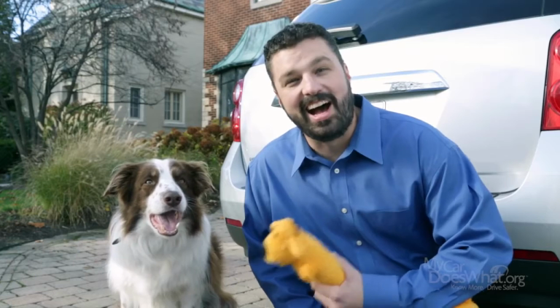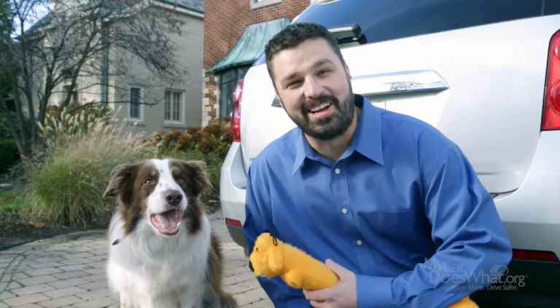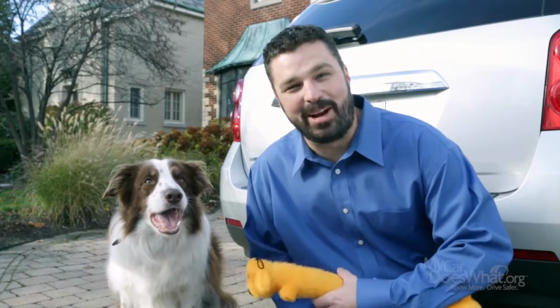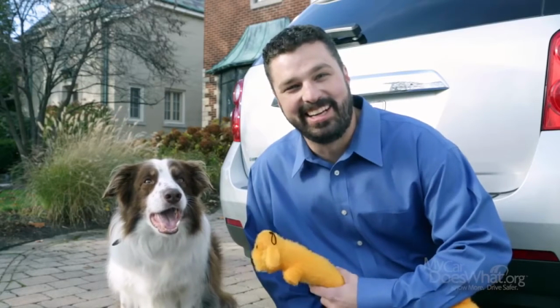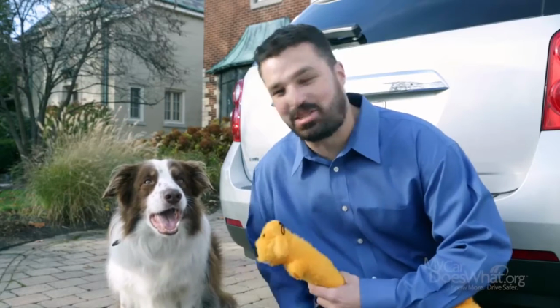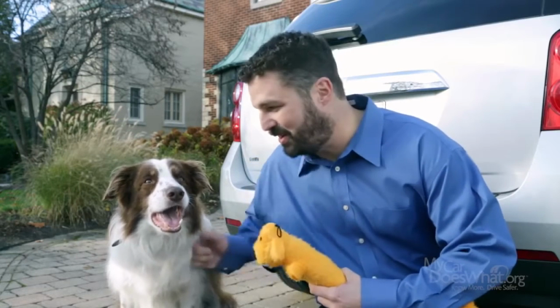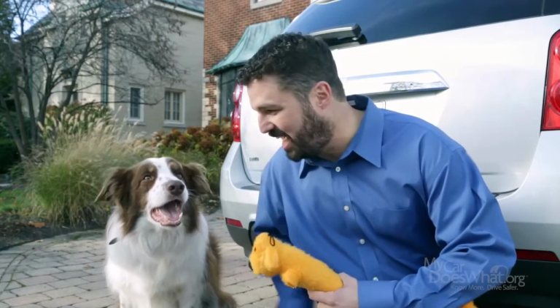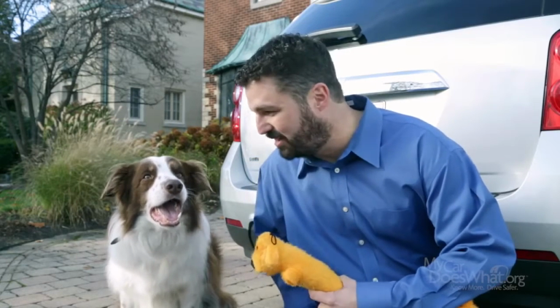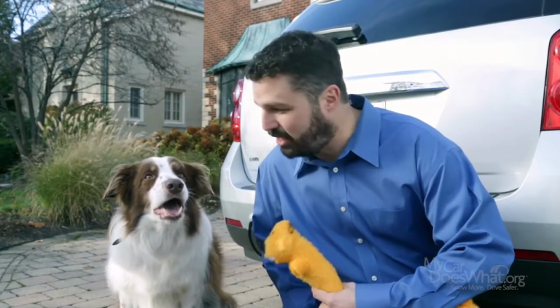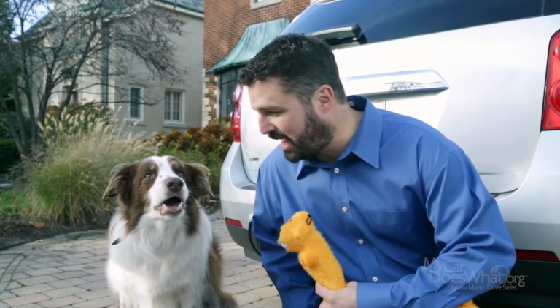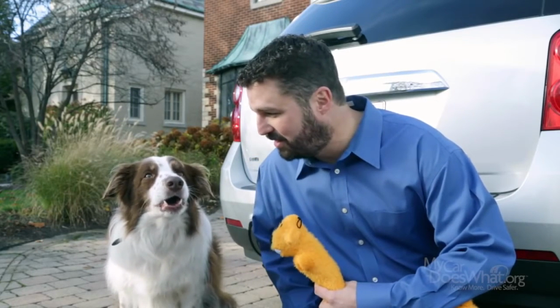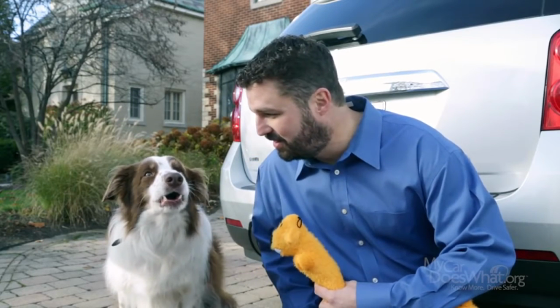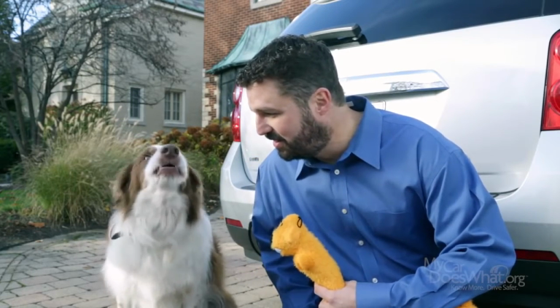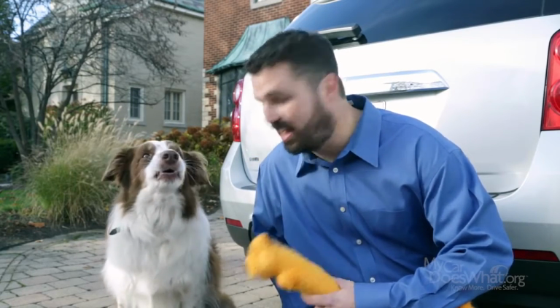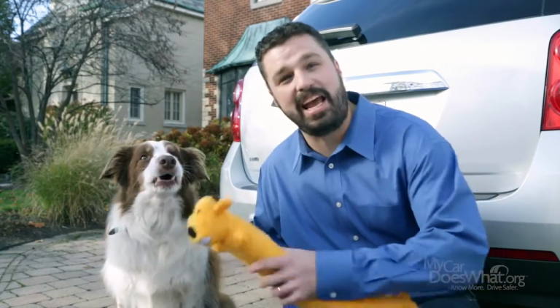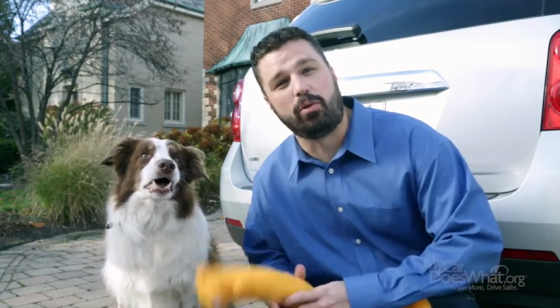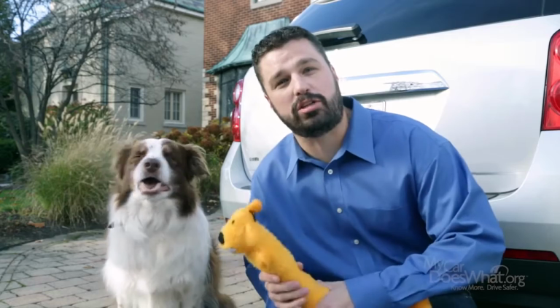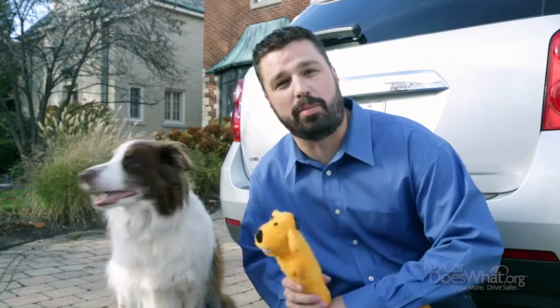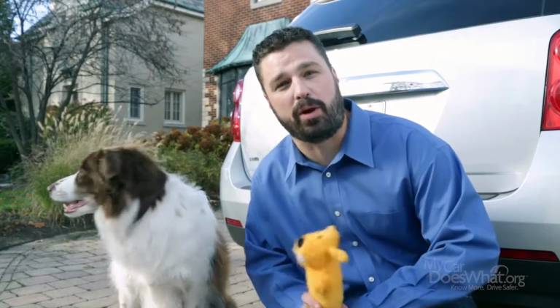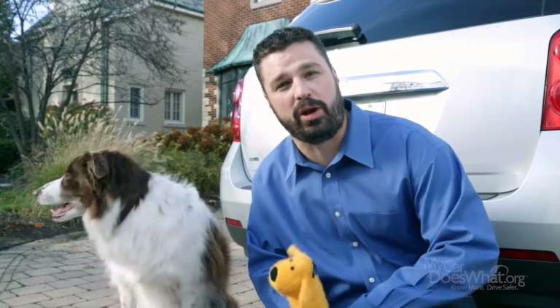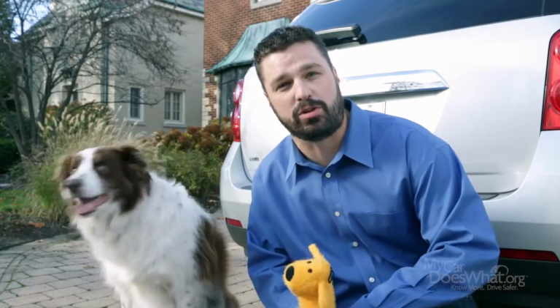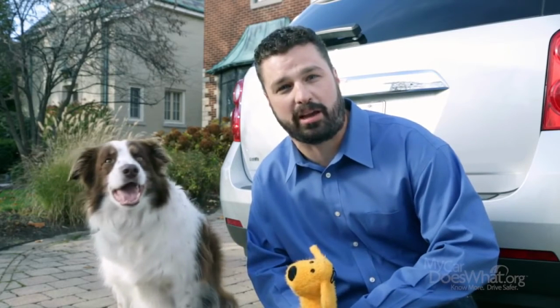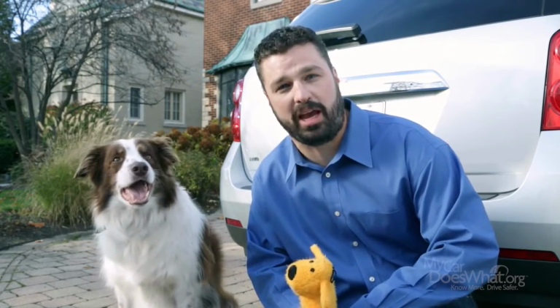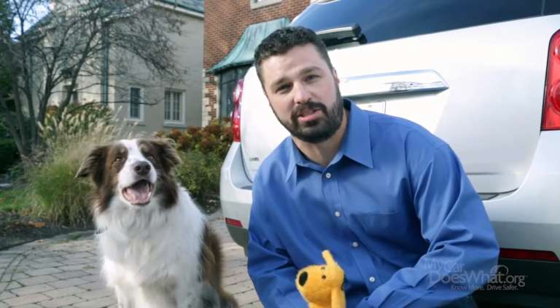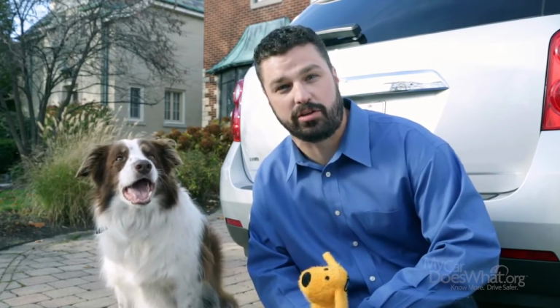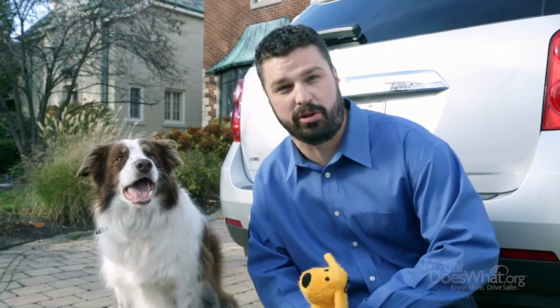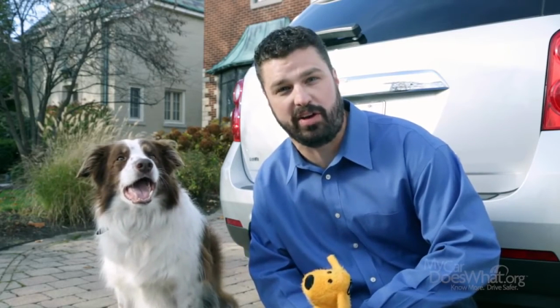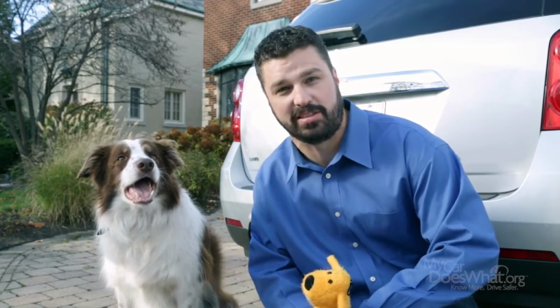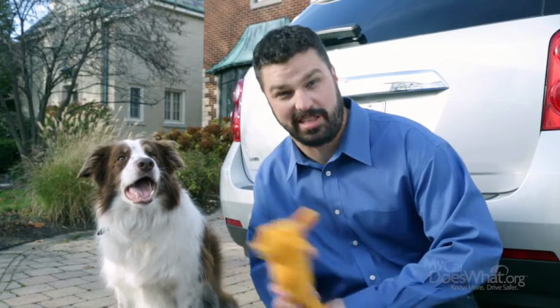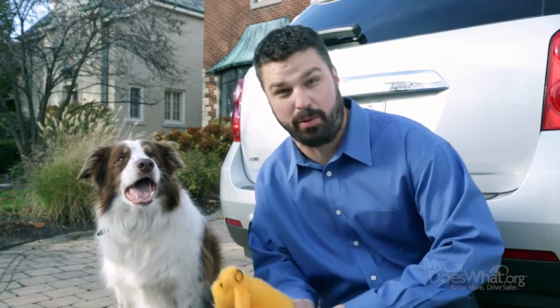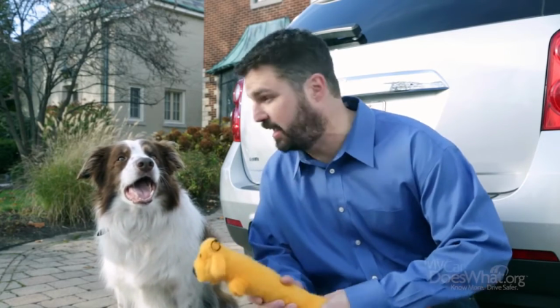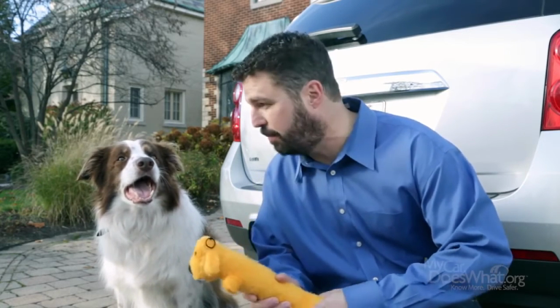Hi, I'm Rick. This is my buddy Scout. Say hello, Scout! And today we're going to talk about the proper way to use your backup cameras and other similar devices to help you when backing up.